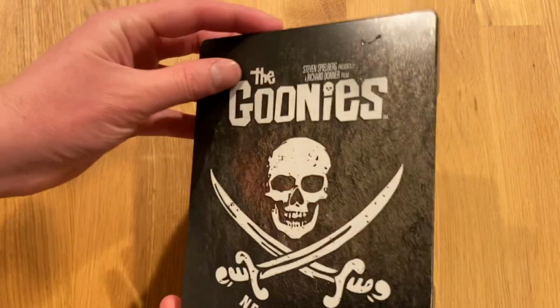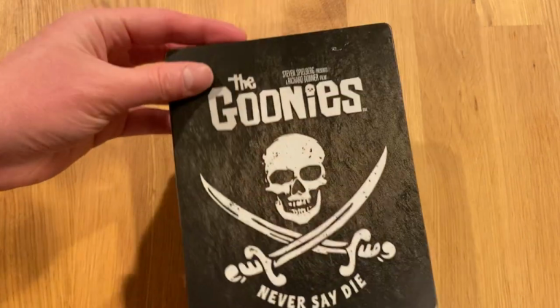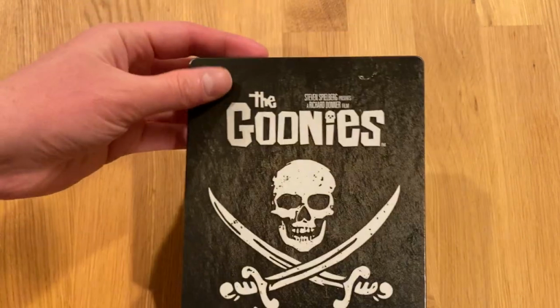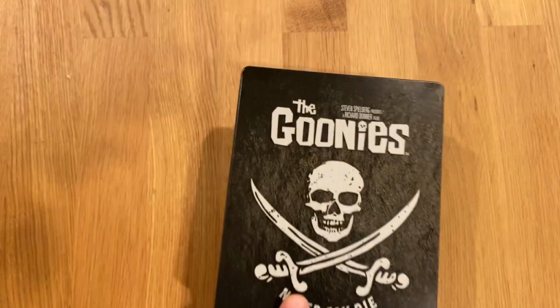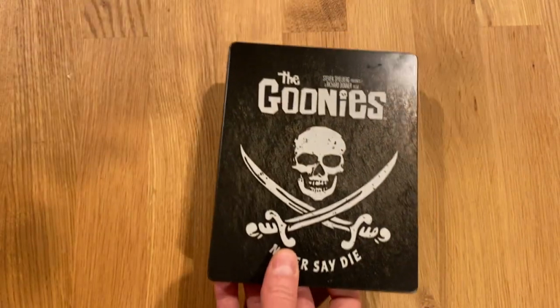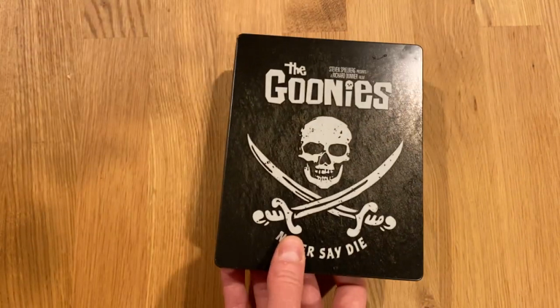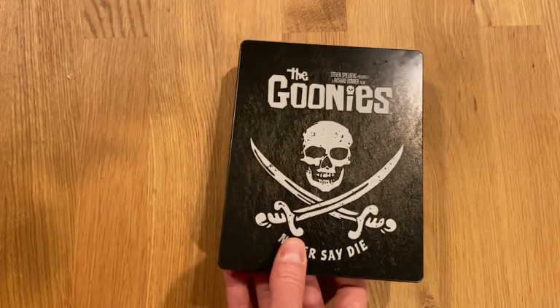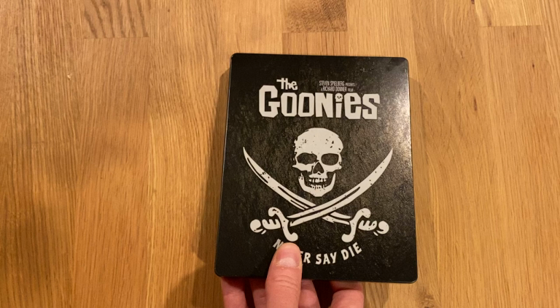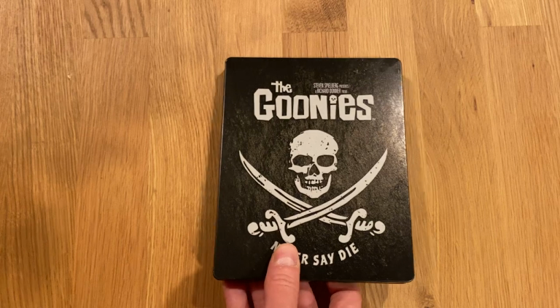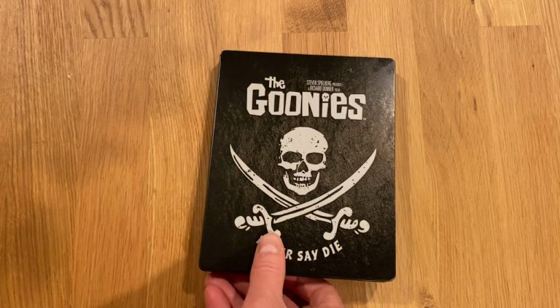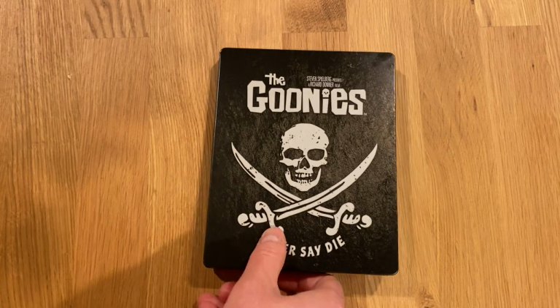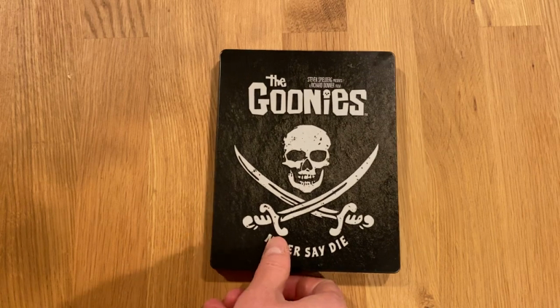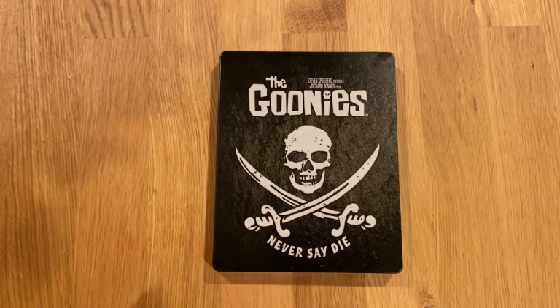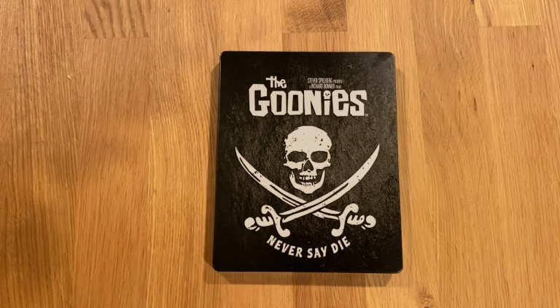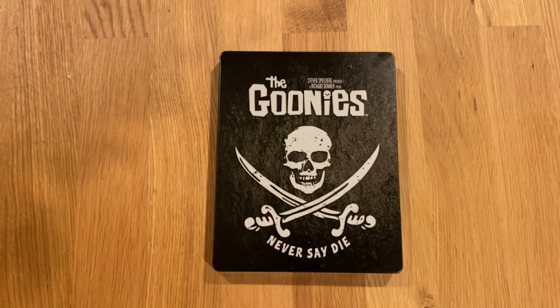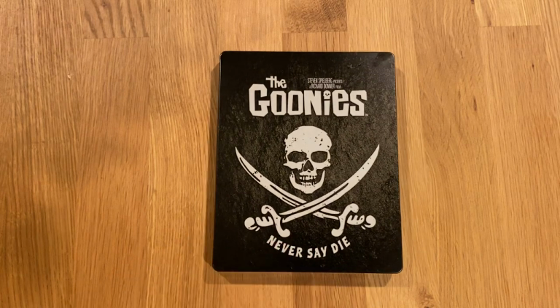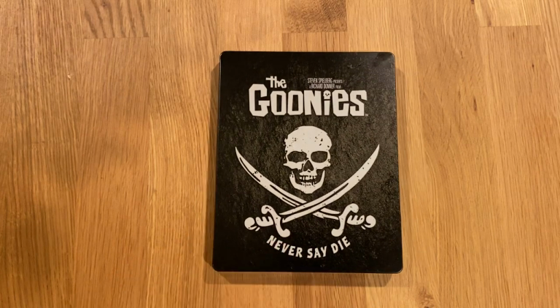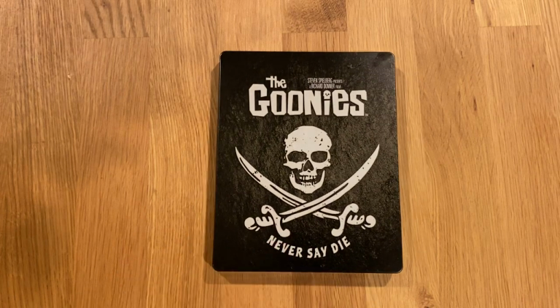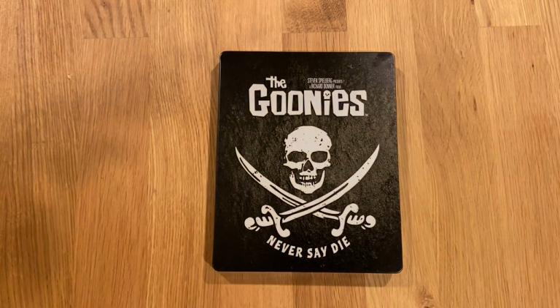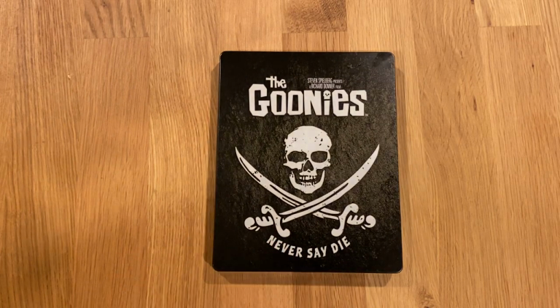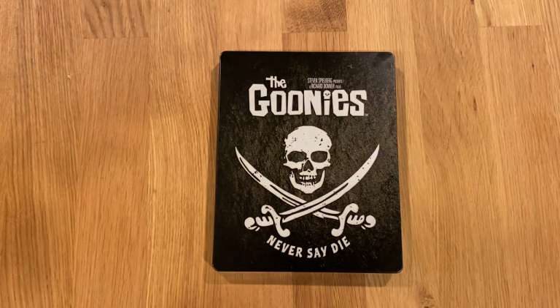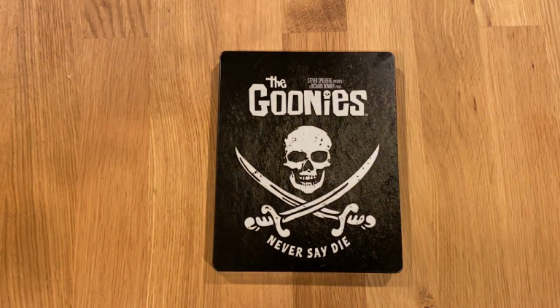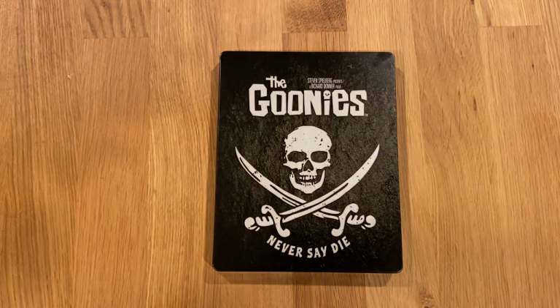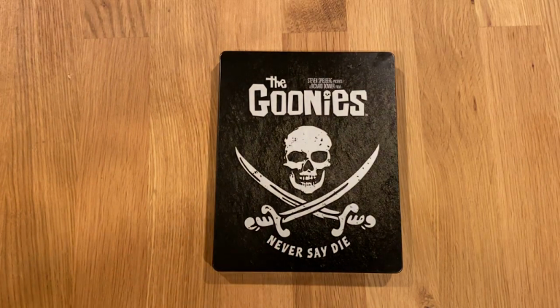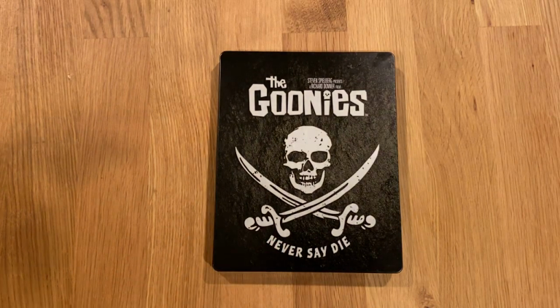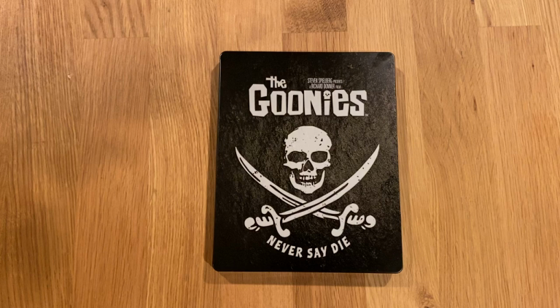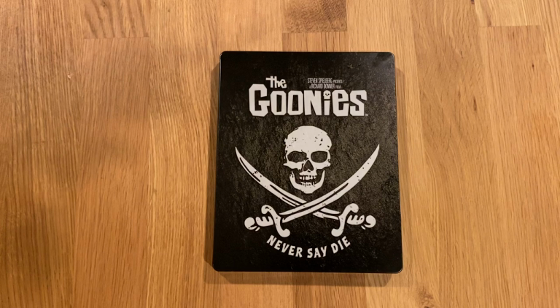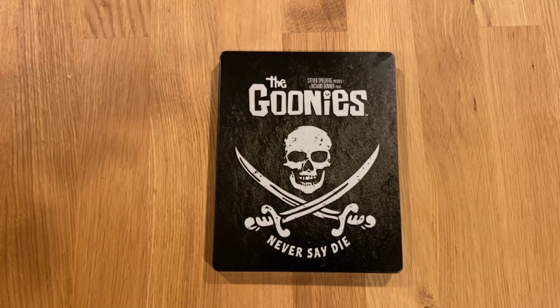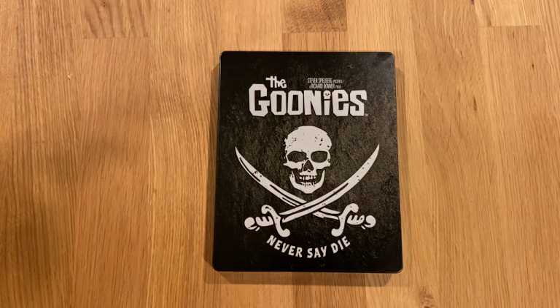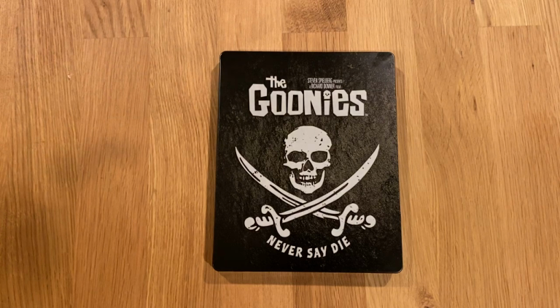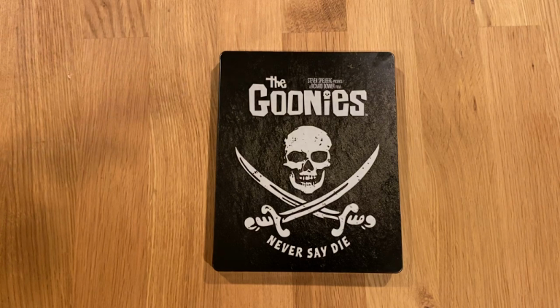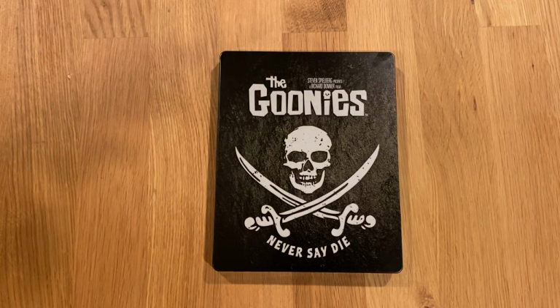So I think it's a simple but effective design for the Goonies 4K UHD Steelbook released by Best Buy. Thanks for watching — check out some of my other videos.